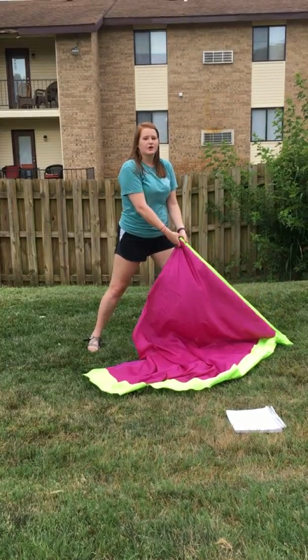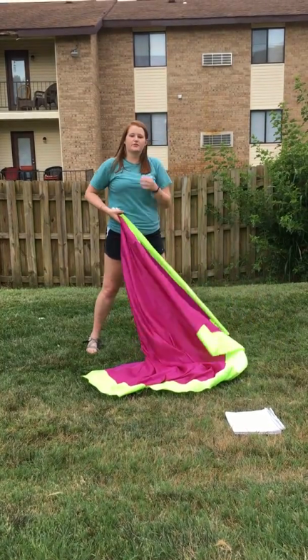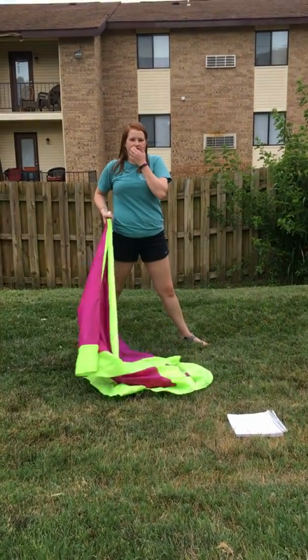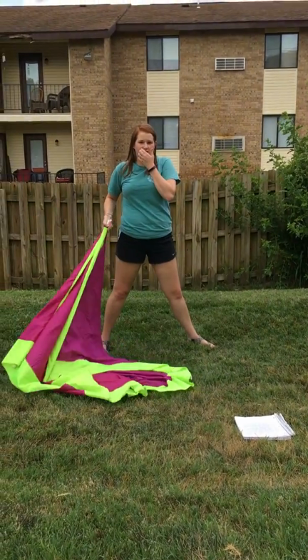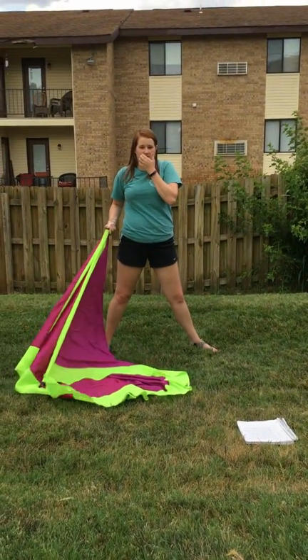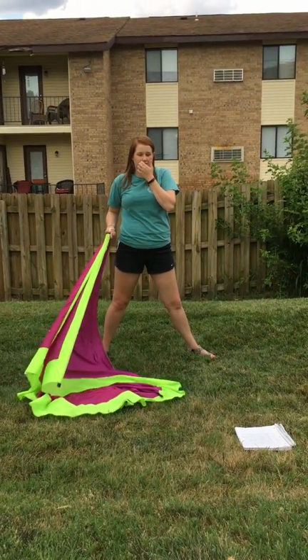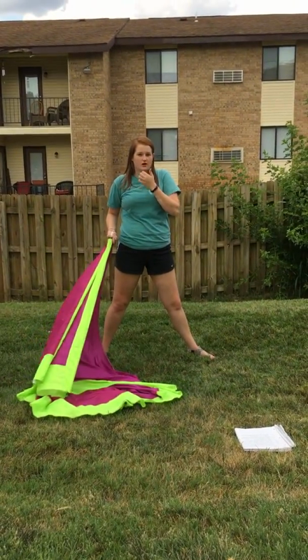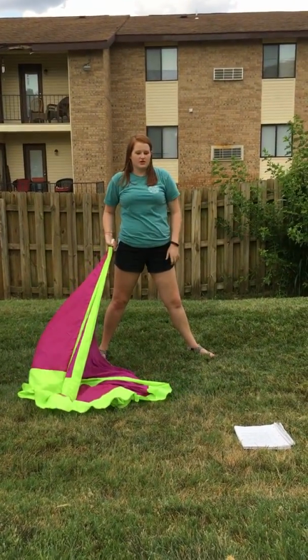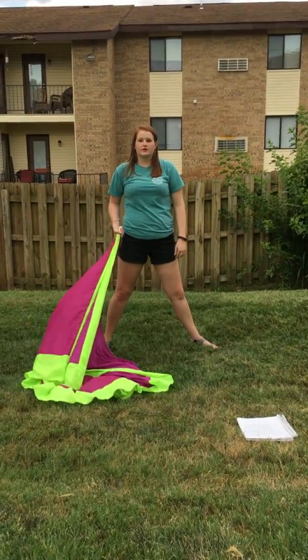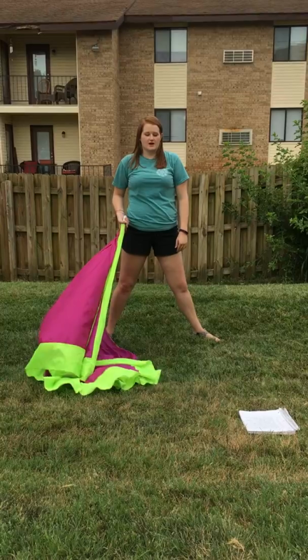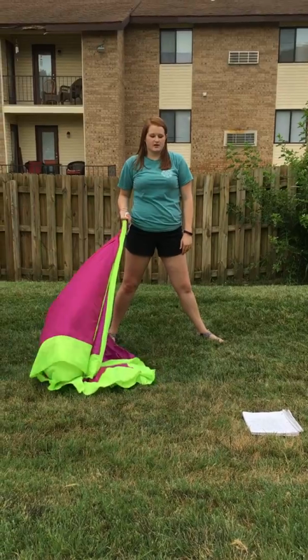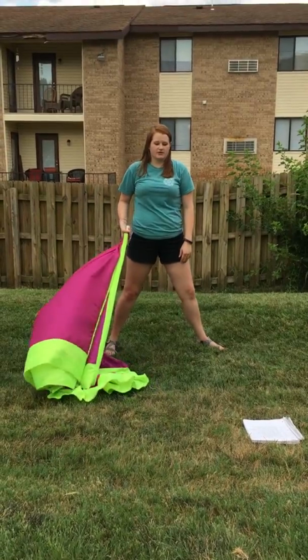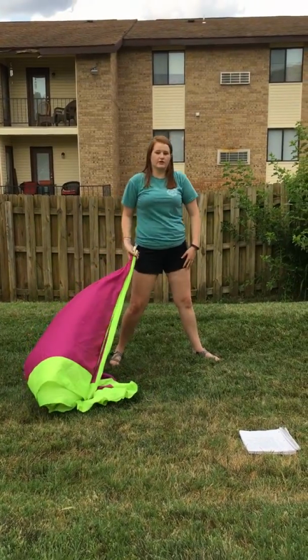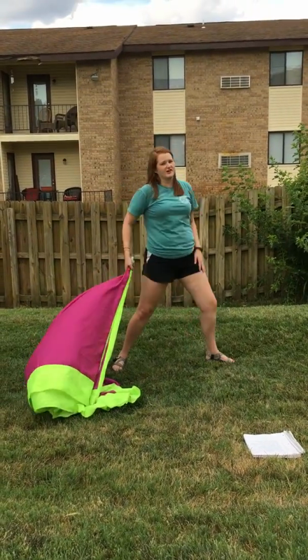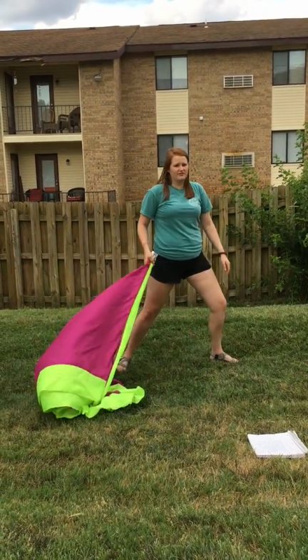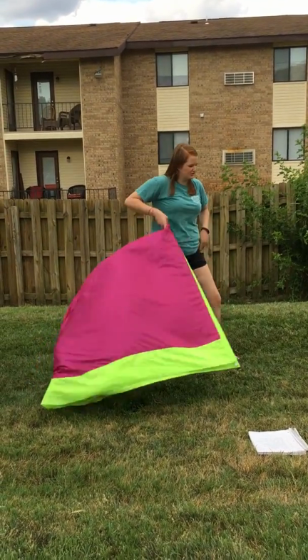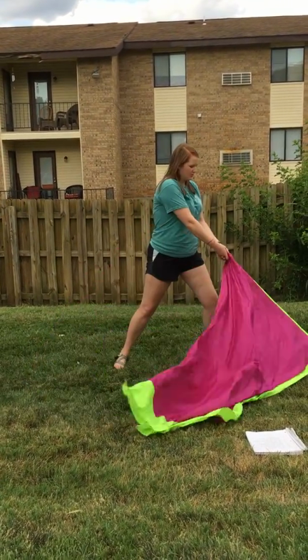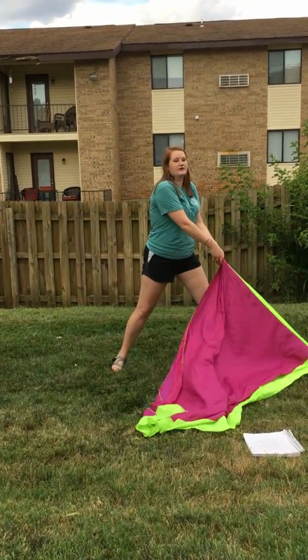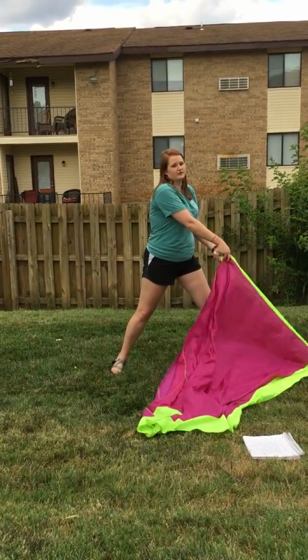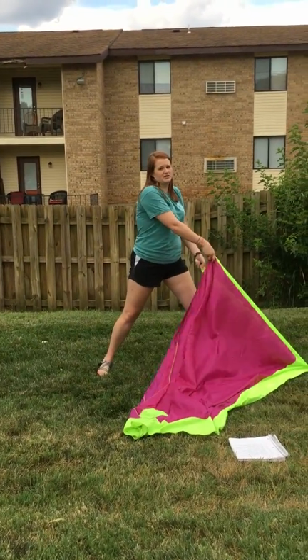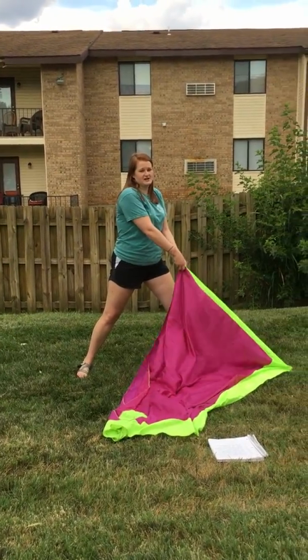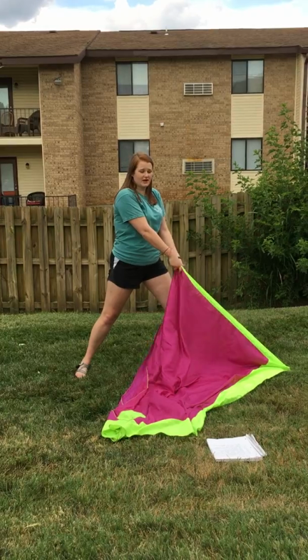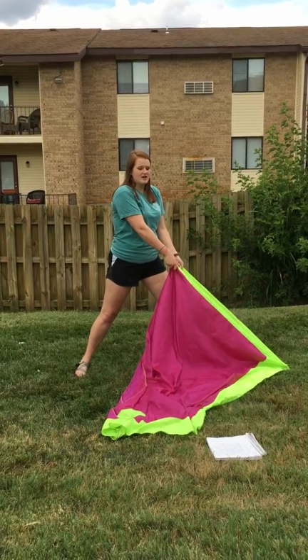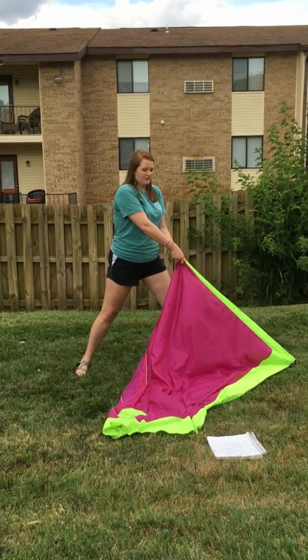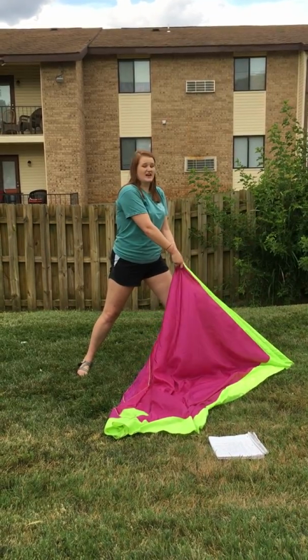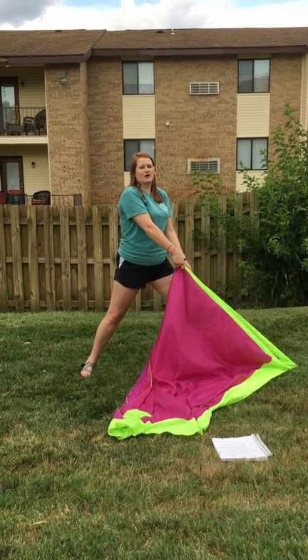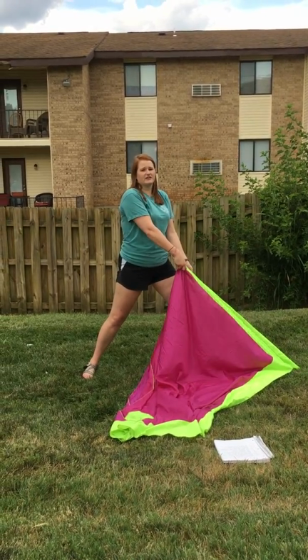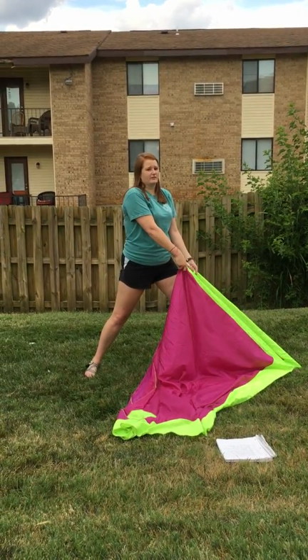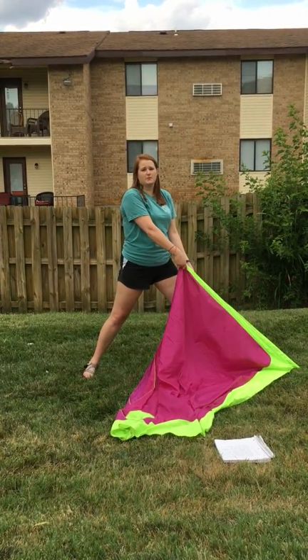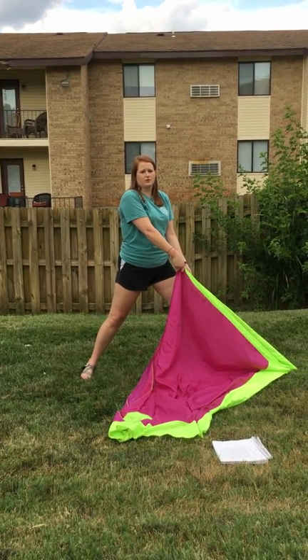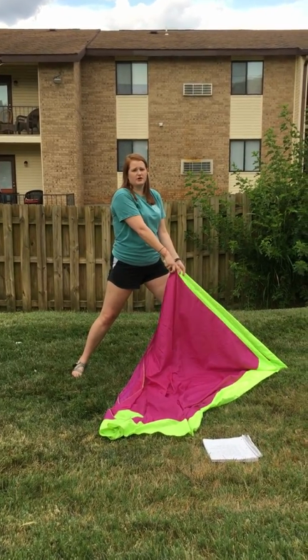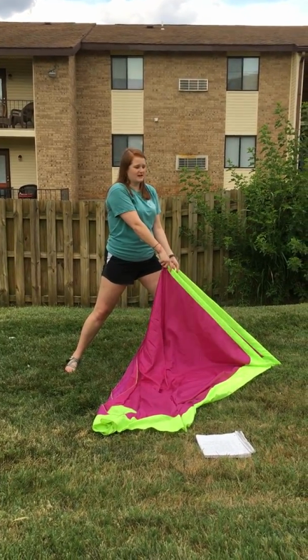Okay, so this is the count for the opener, Can't Help Falling and Run. We're going to start in the left lunge with both of our flags, one in each hand. And the first eight count is going to just be opening with the right hand.